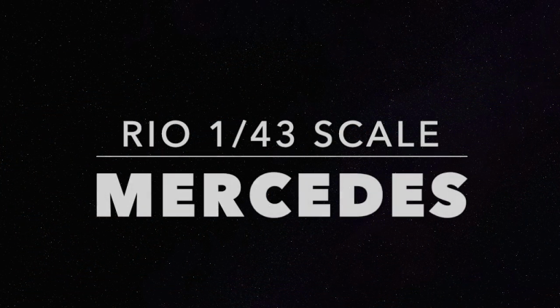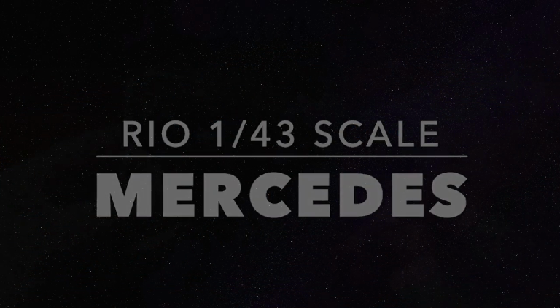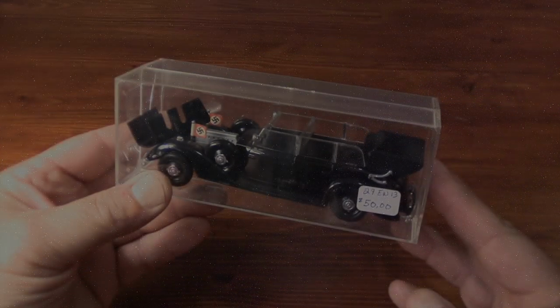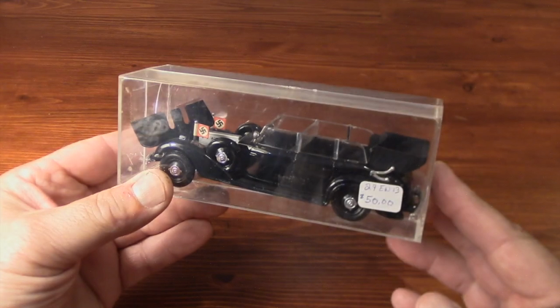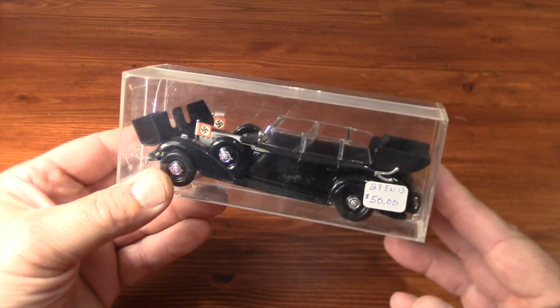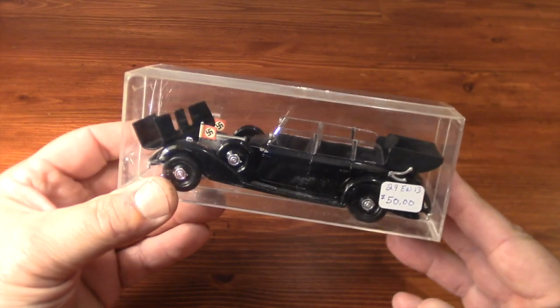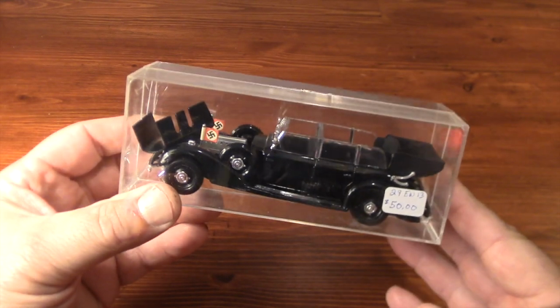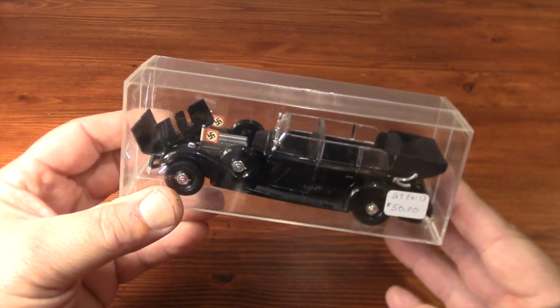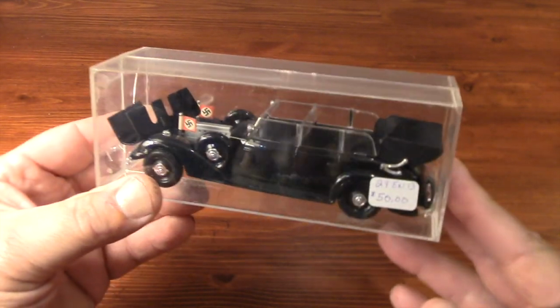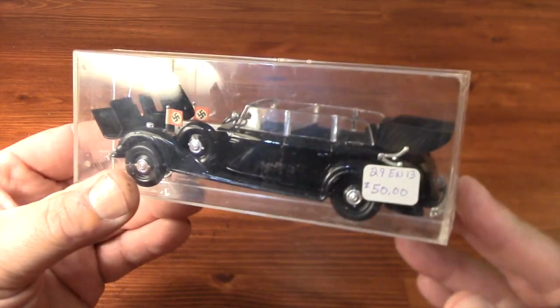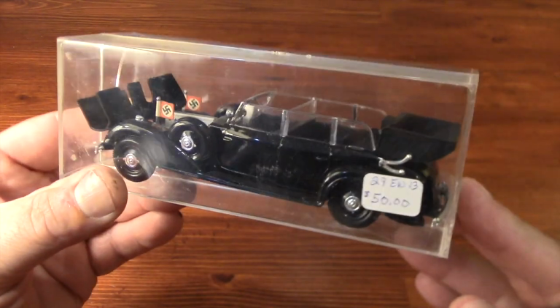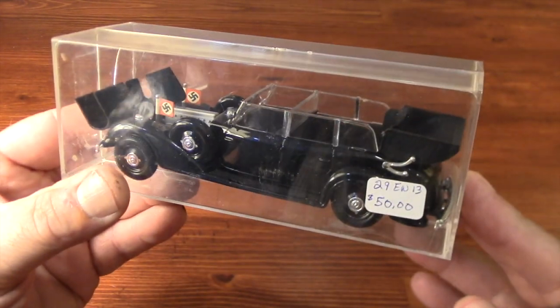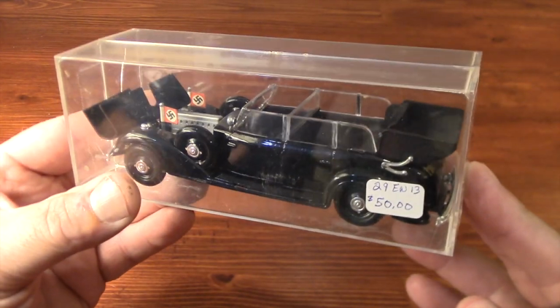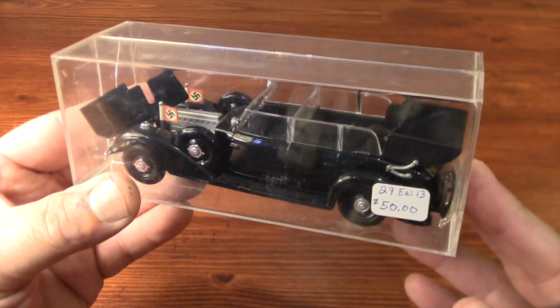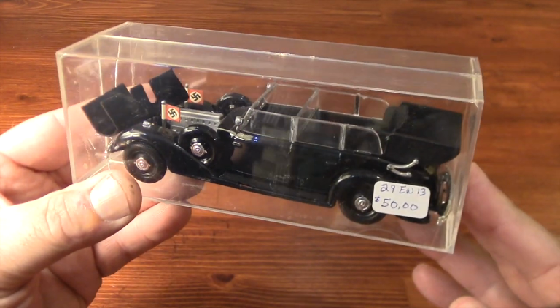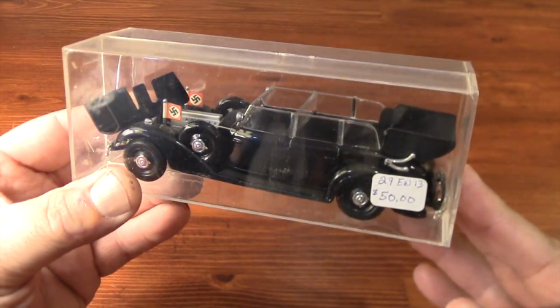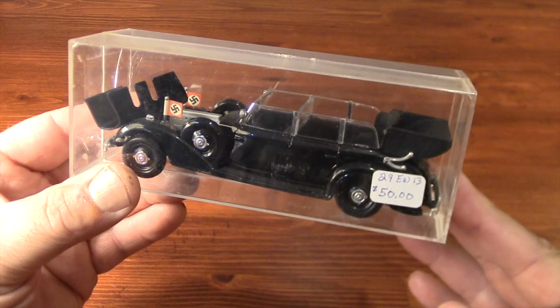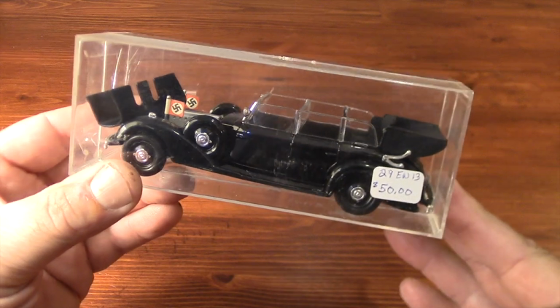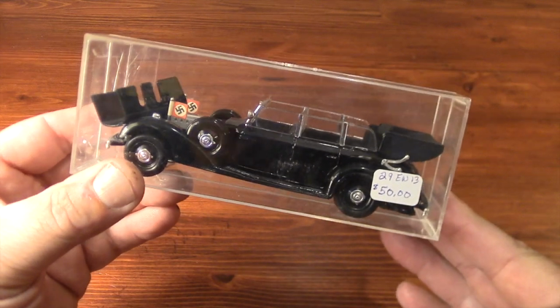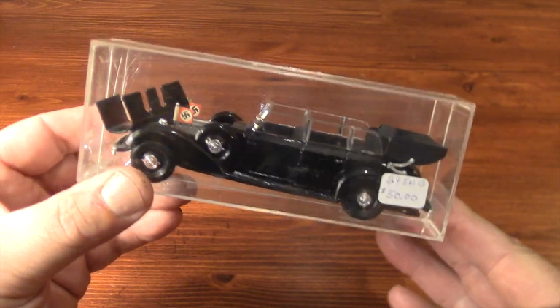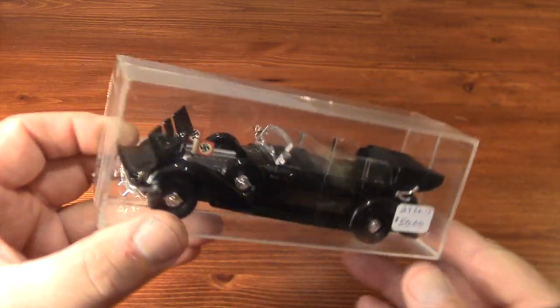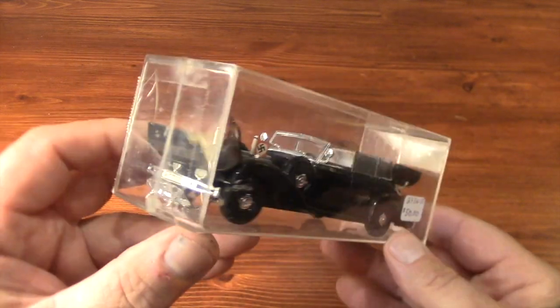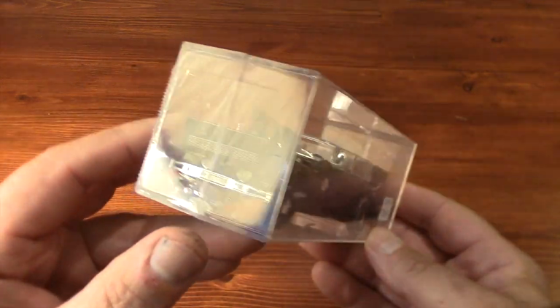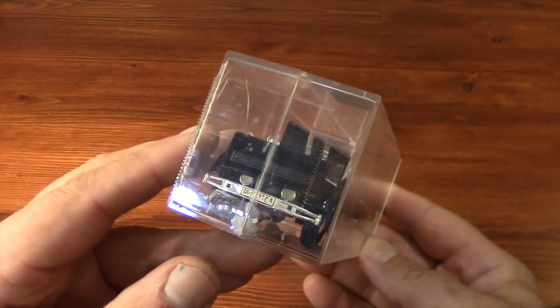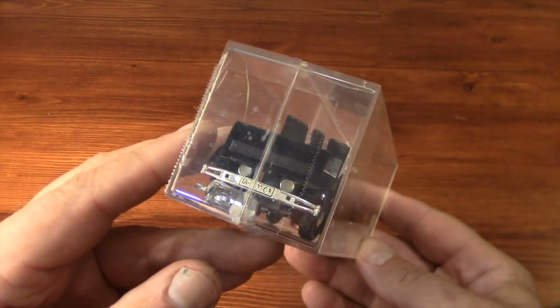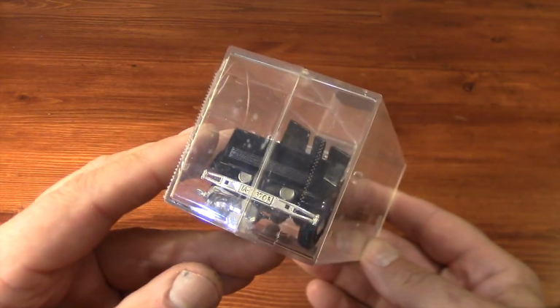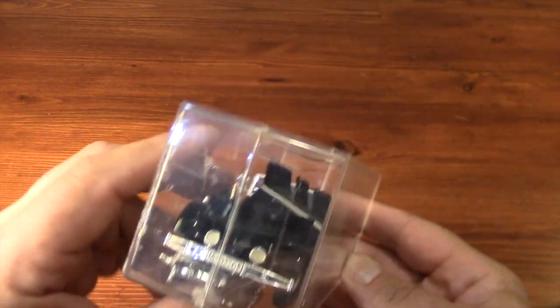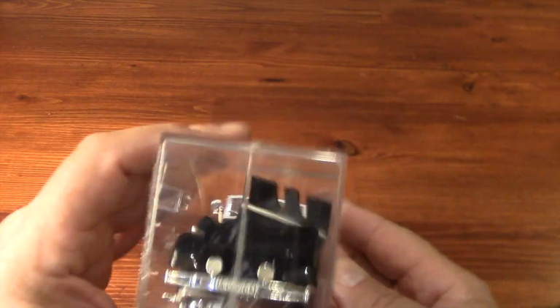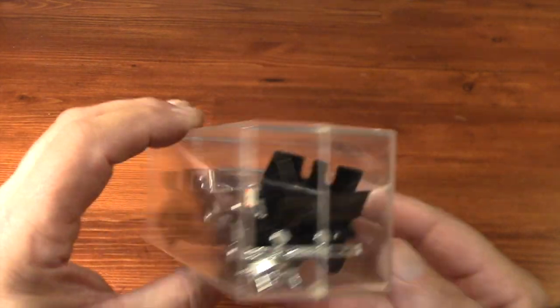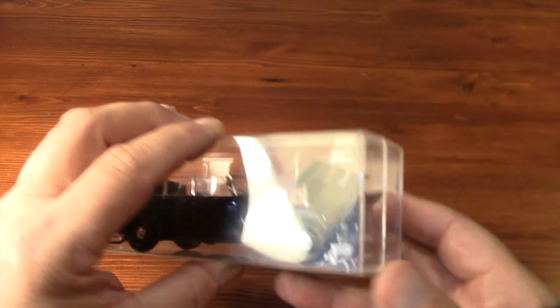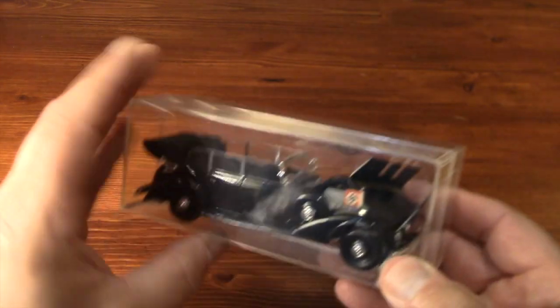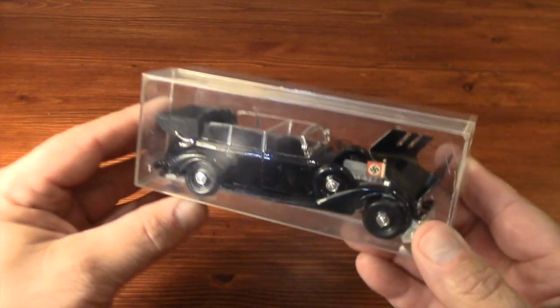I love German cars. I don't own one, but I can still admire them. Couple that fondness with my interest in World War II and Lionel trains, and I think you can see why I bought this.